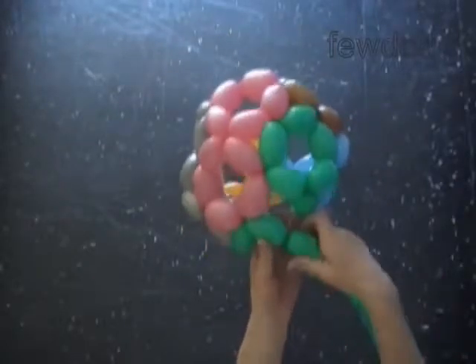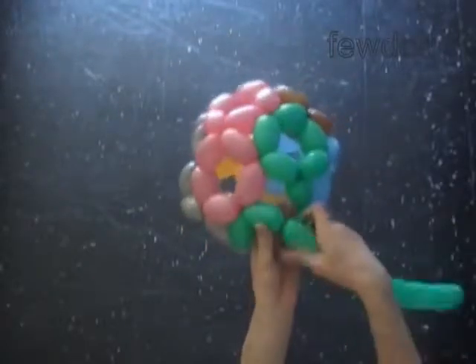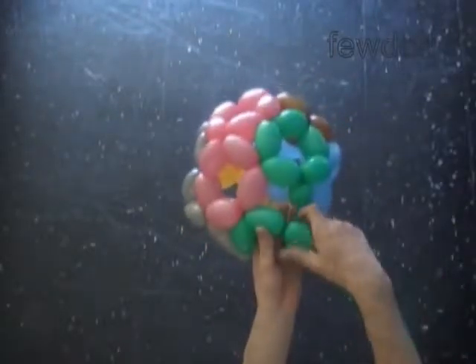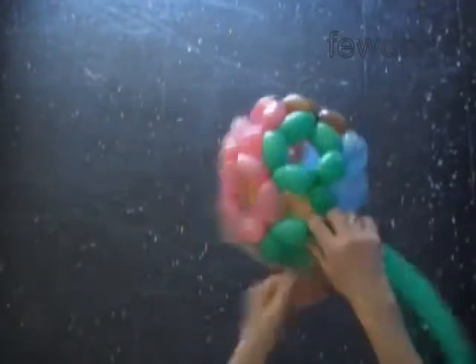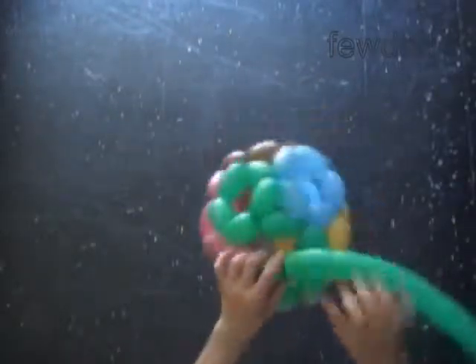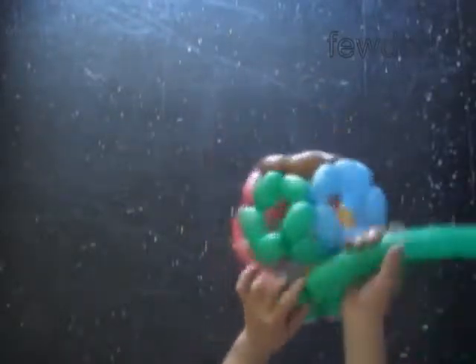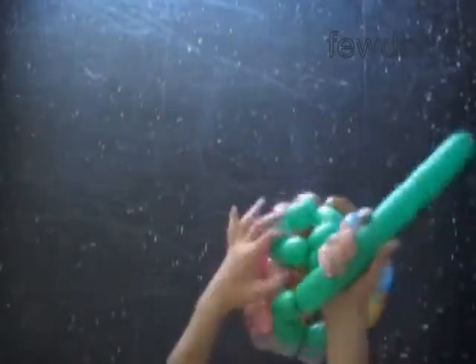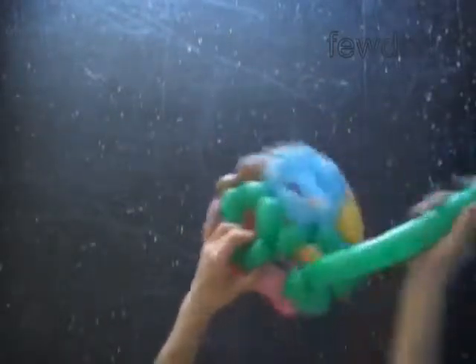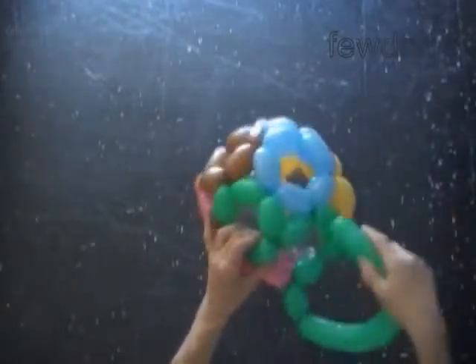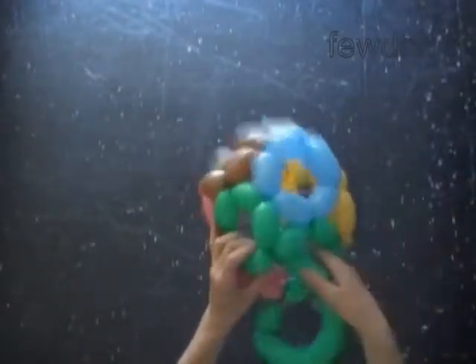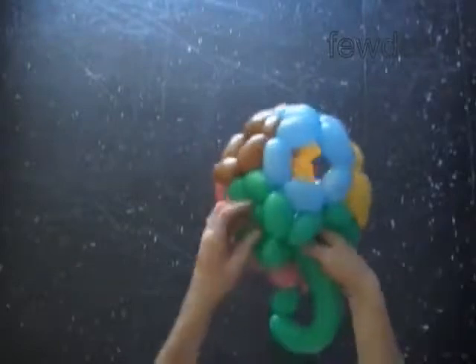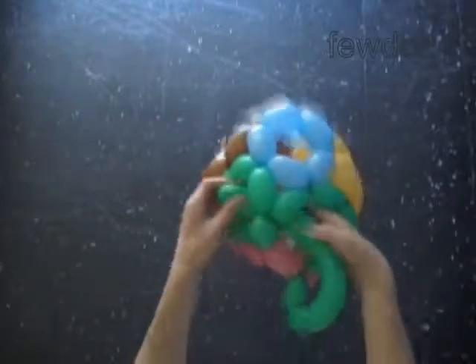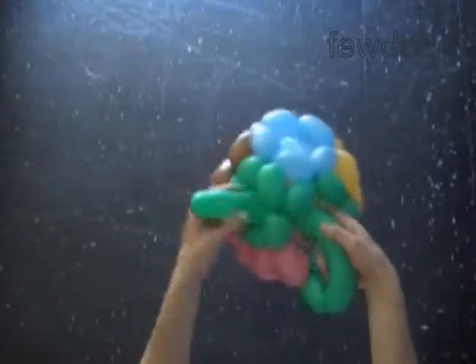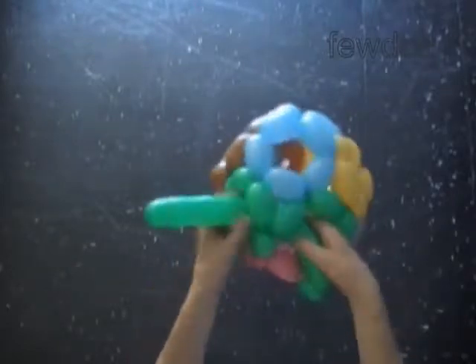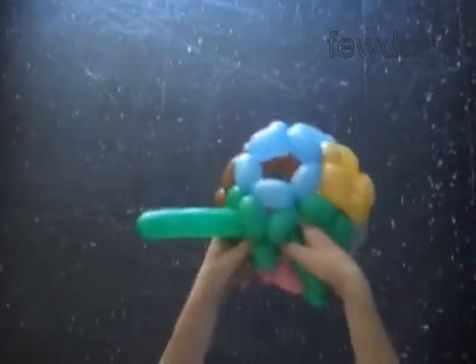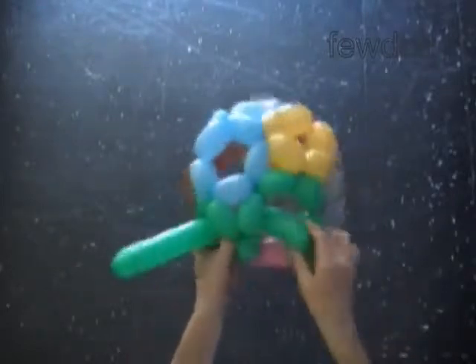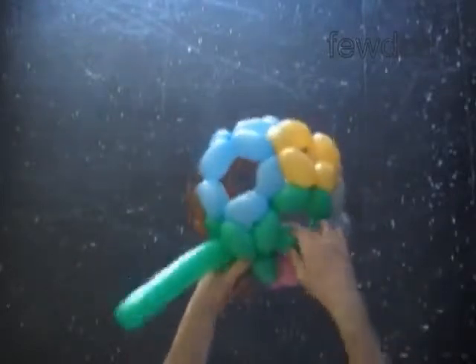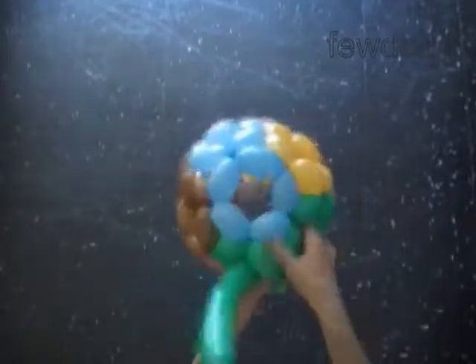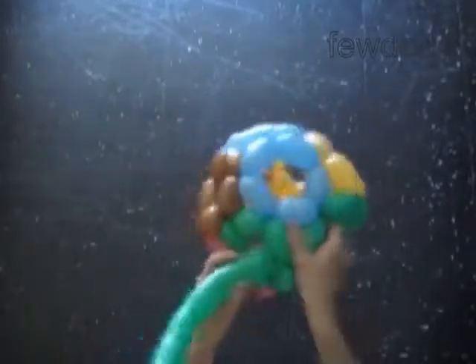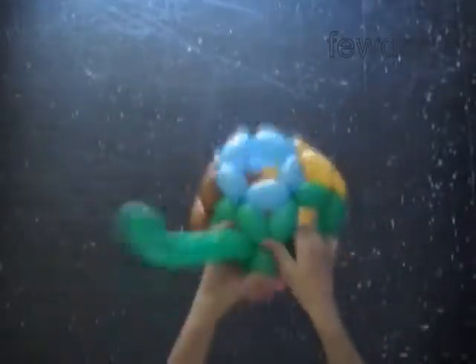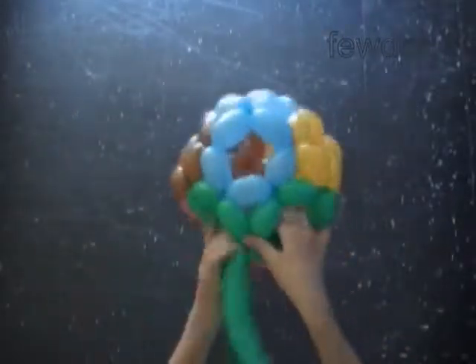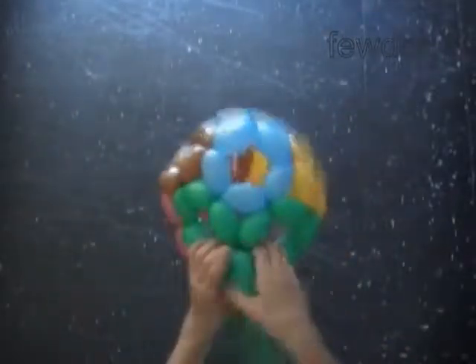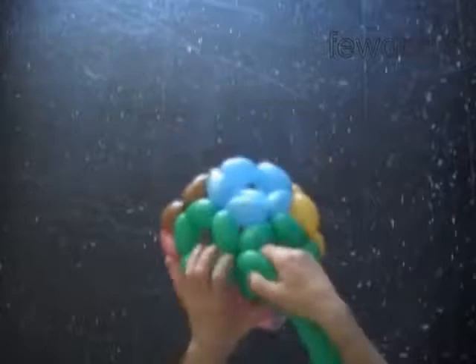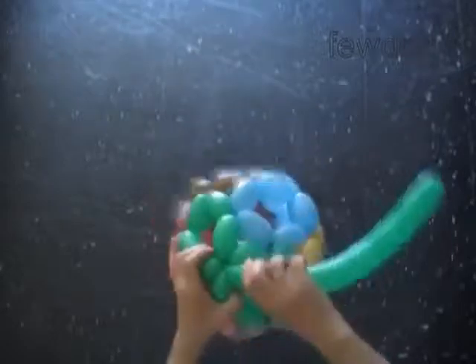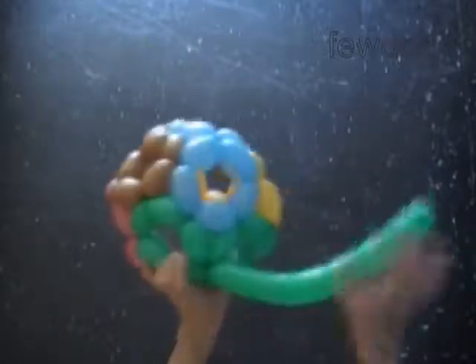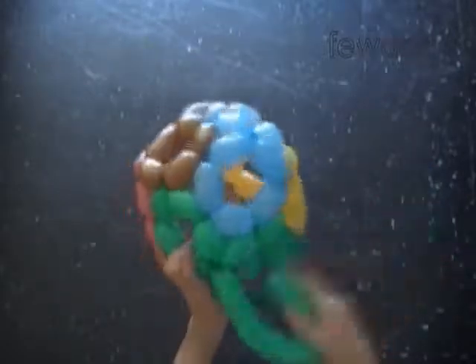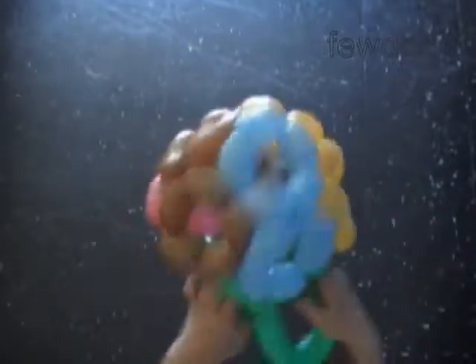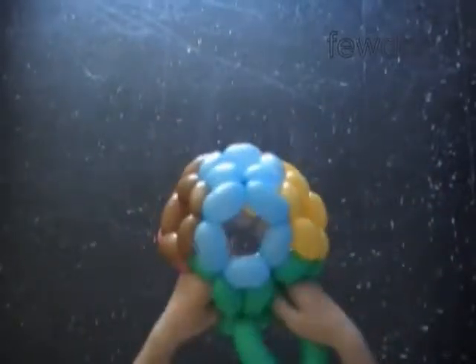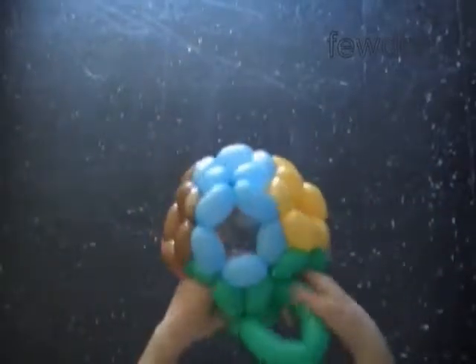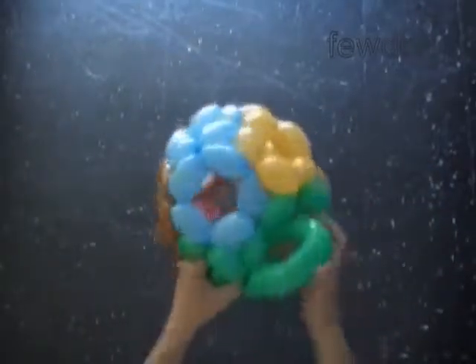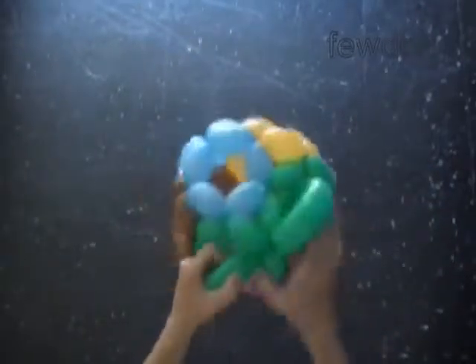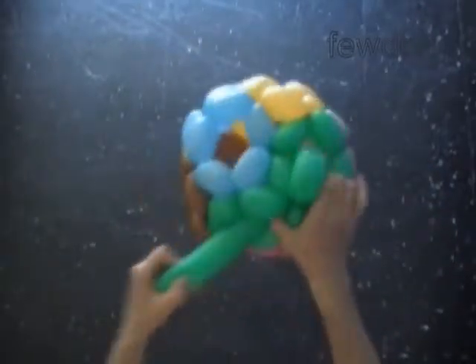Twist the tenth green bubble. Lock both ends of the chain of the last five green bubbles in one lock twist. Congratulations — we have made the ball.